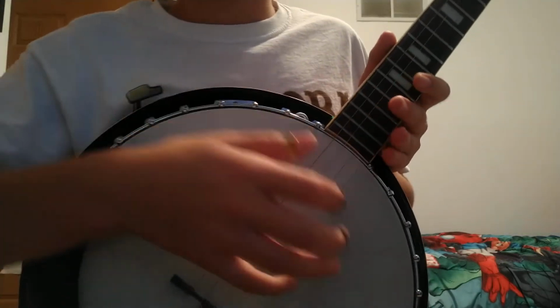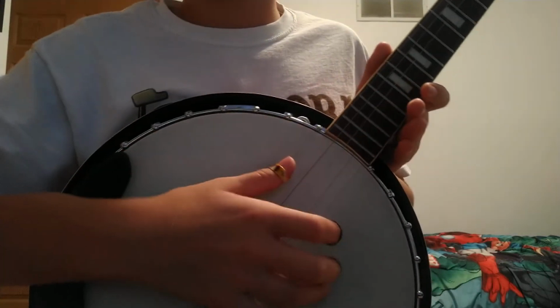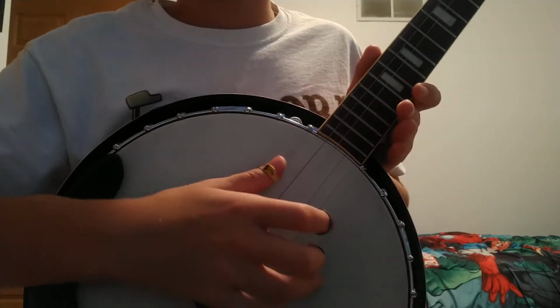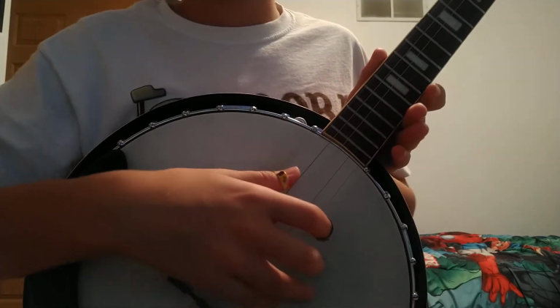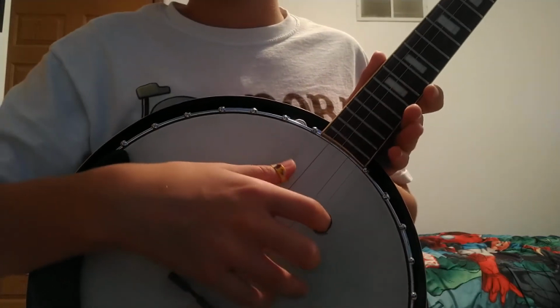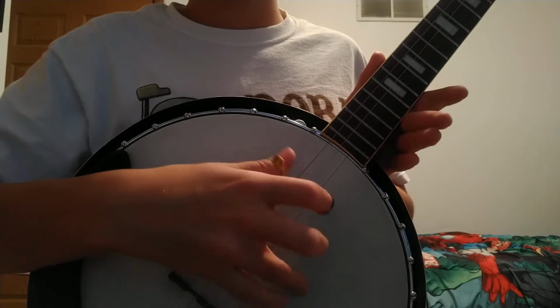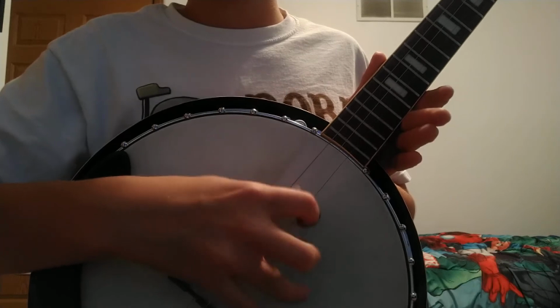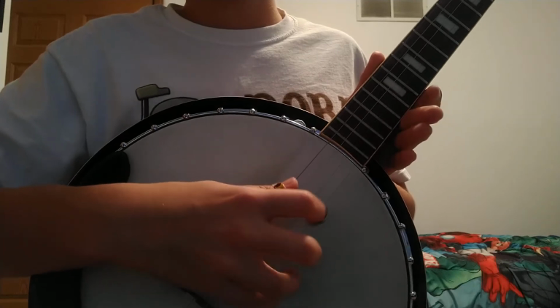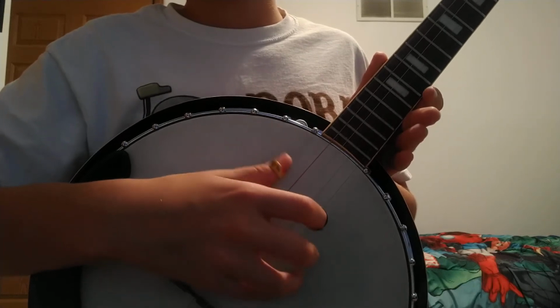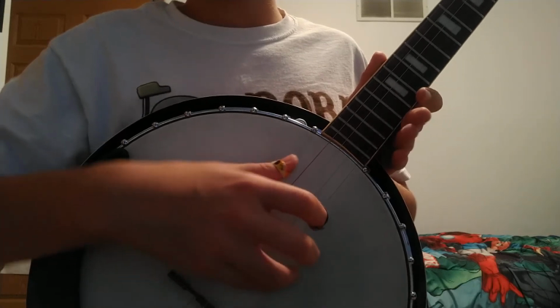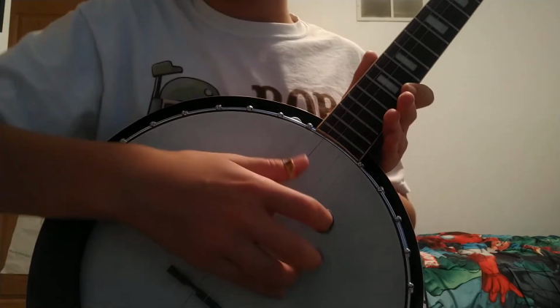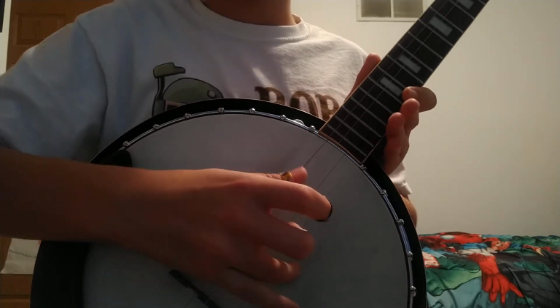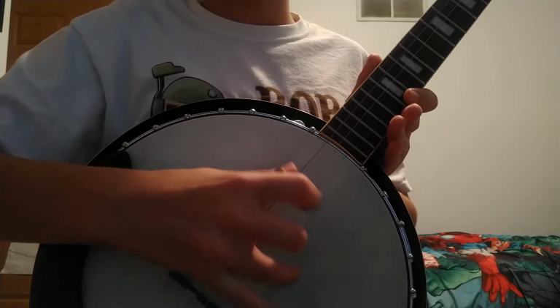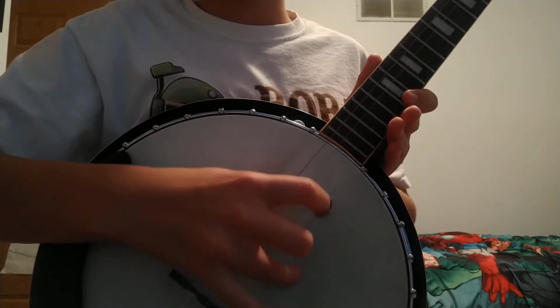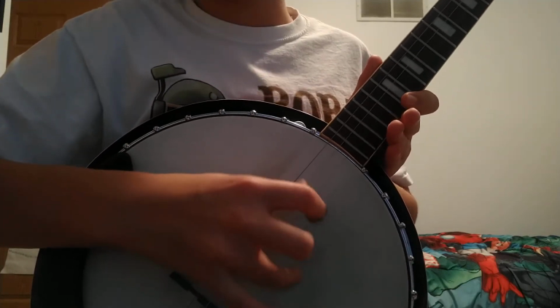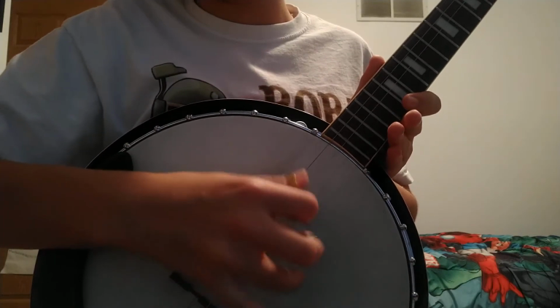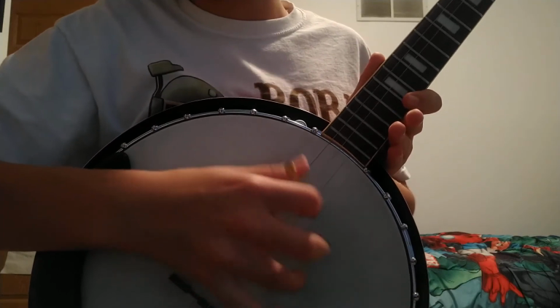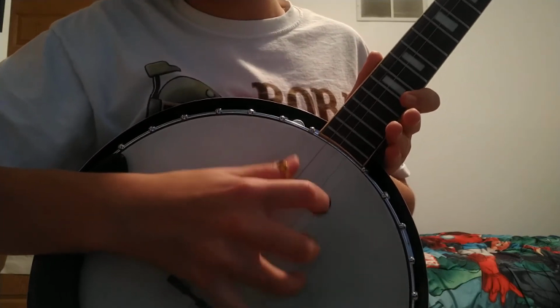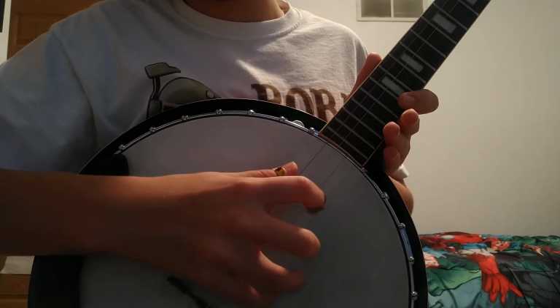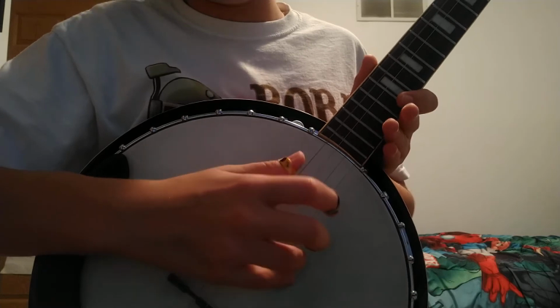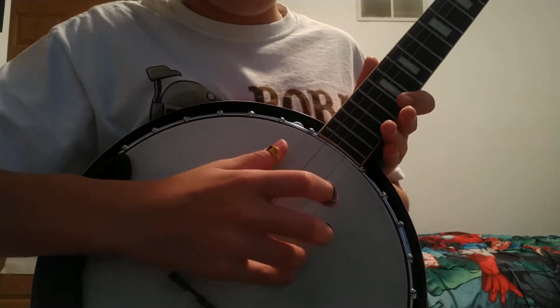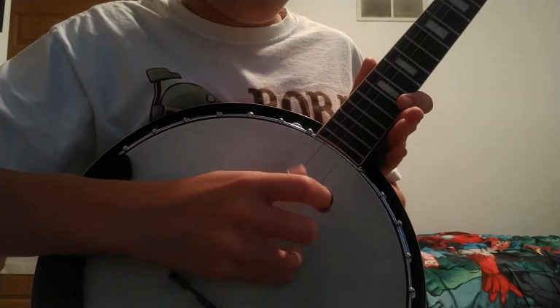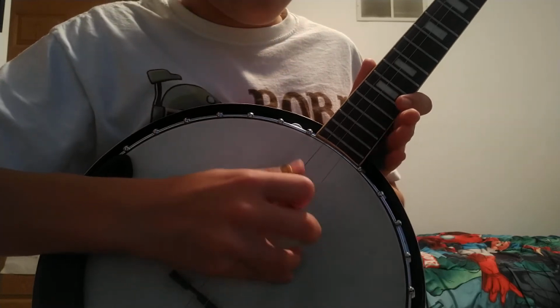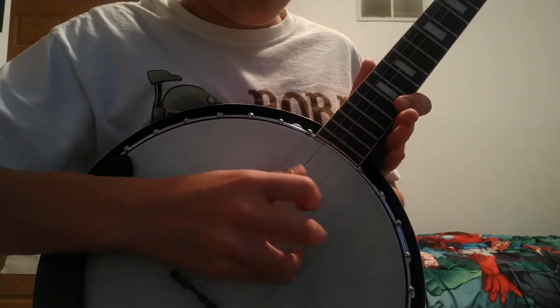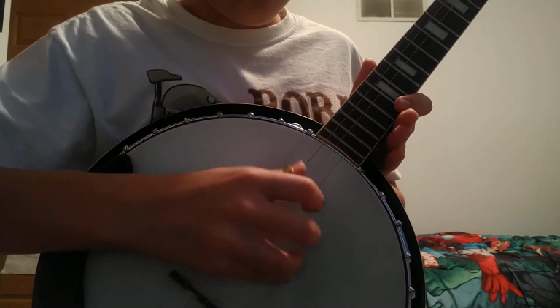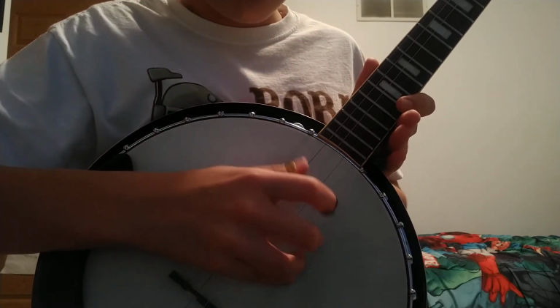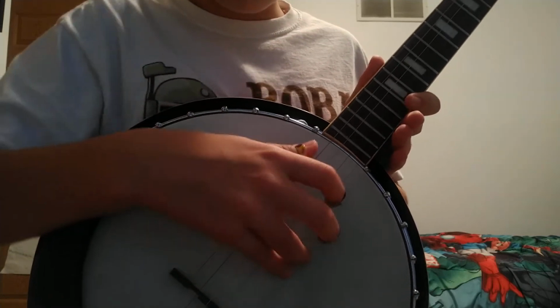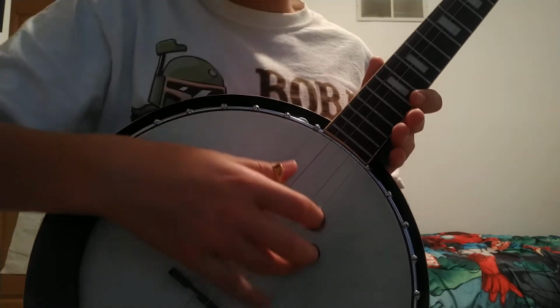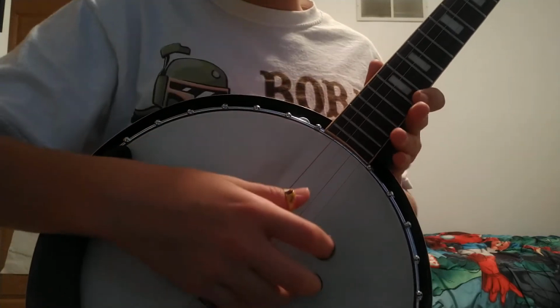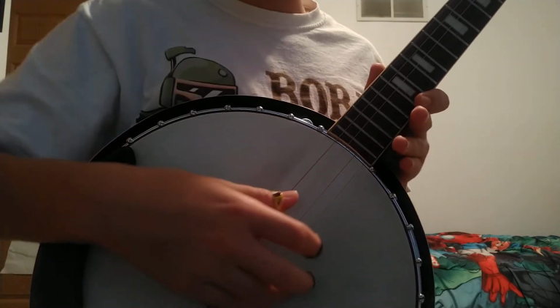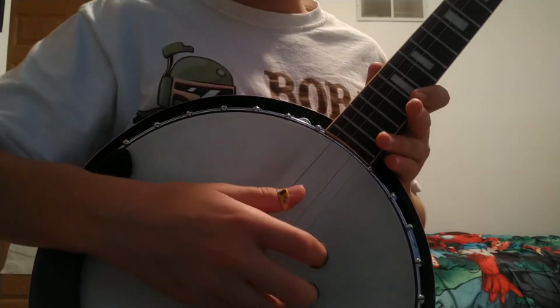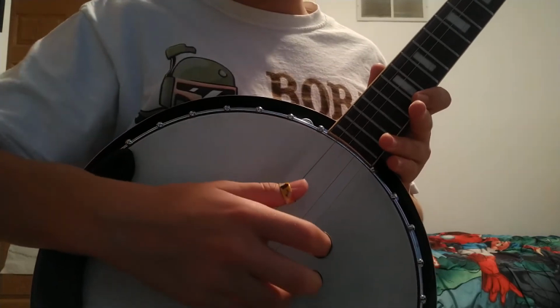At least it goes fast. You just need a pattern. Wrist.